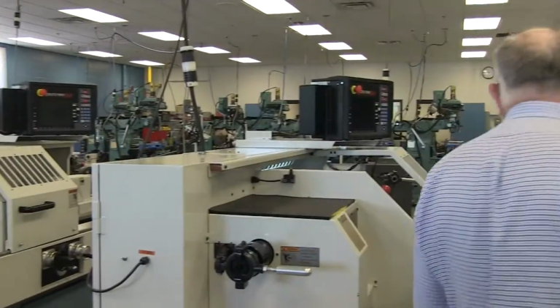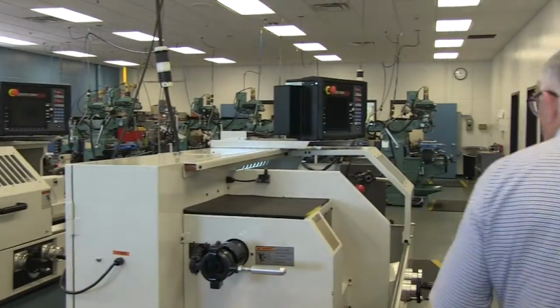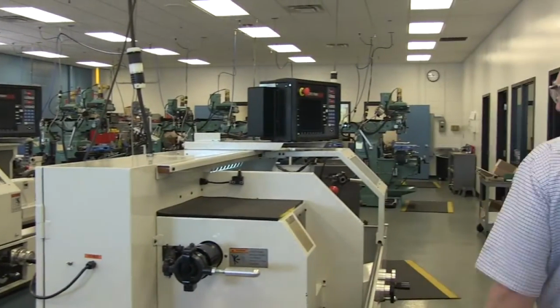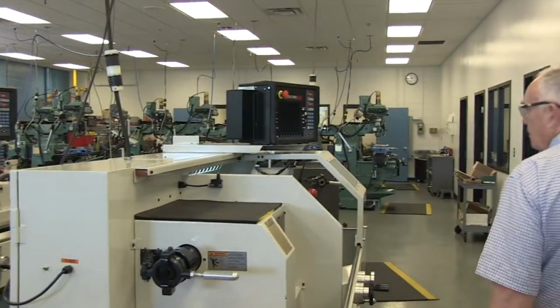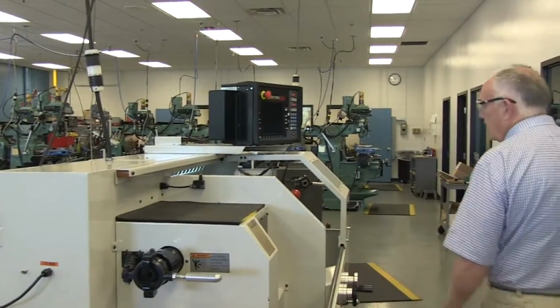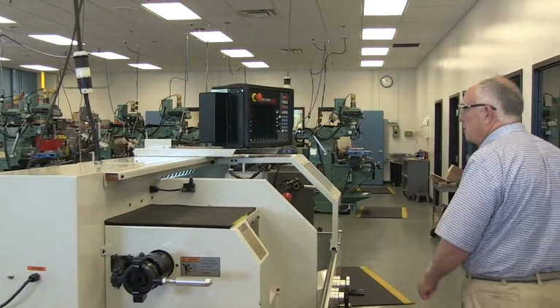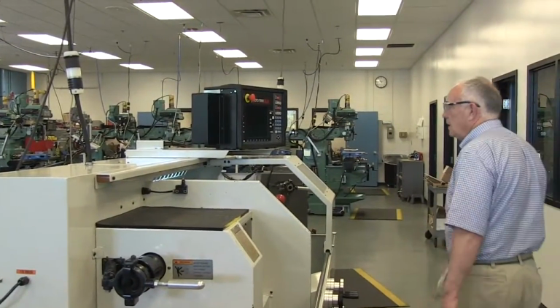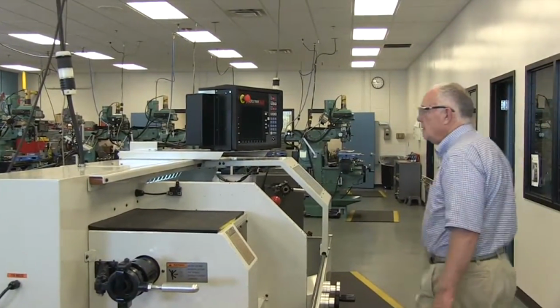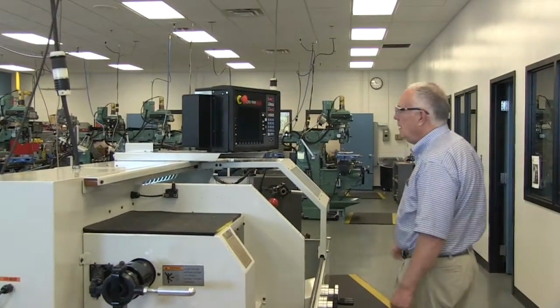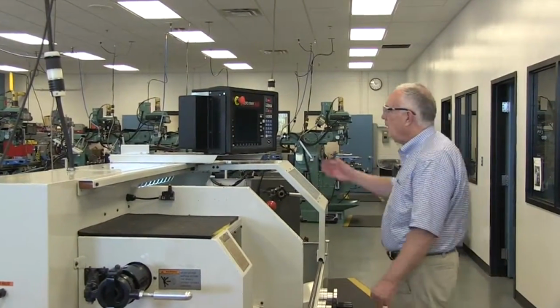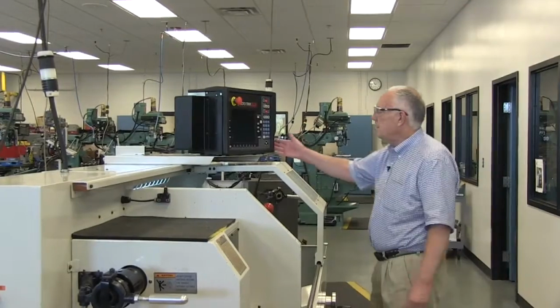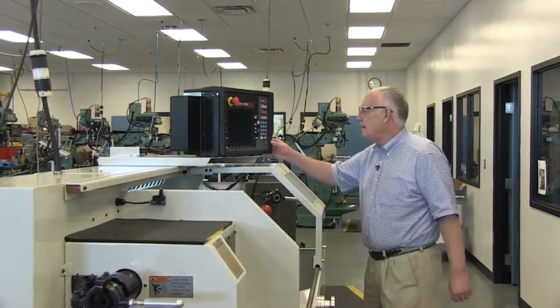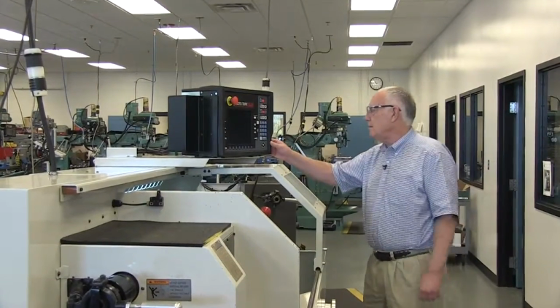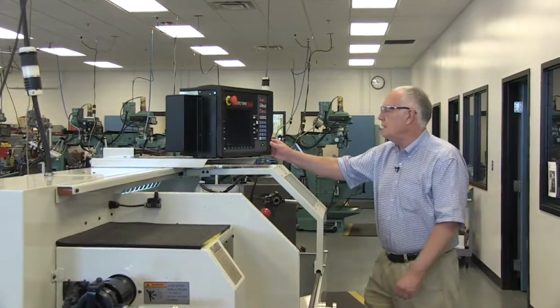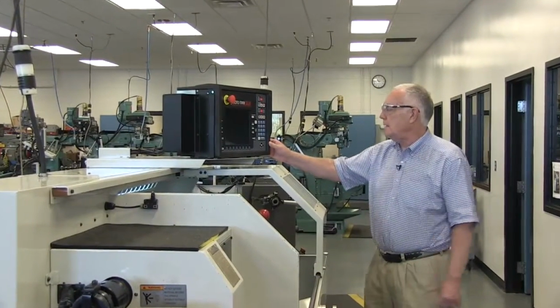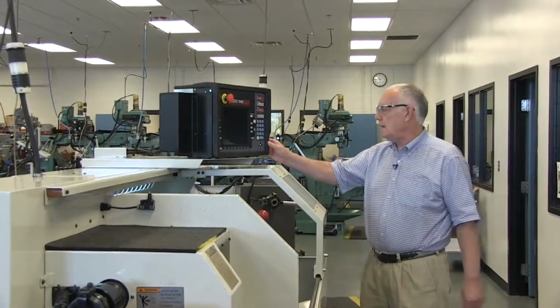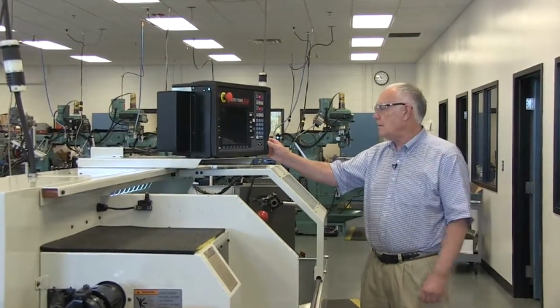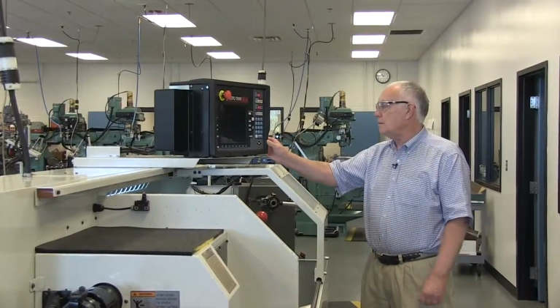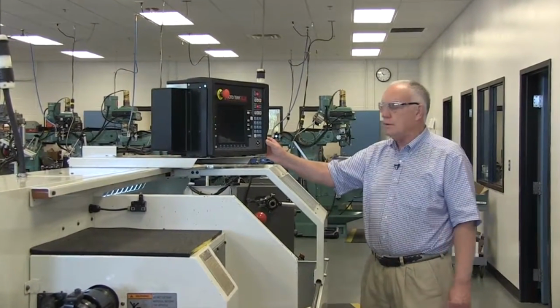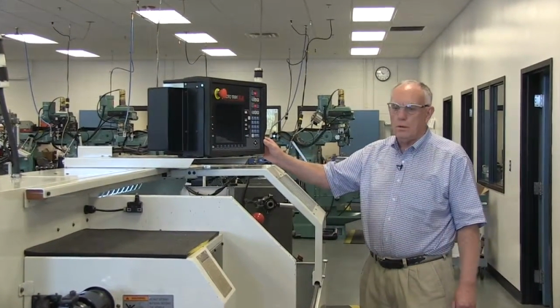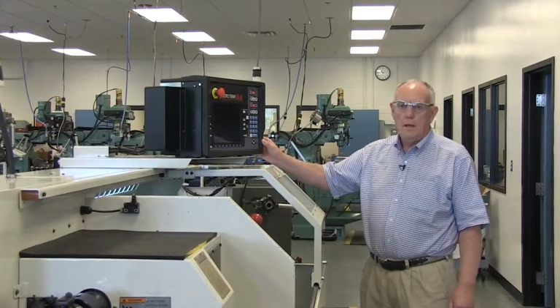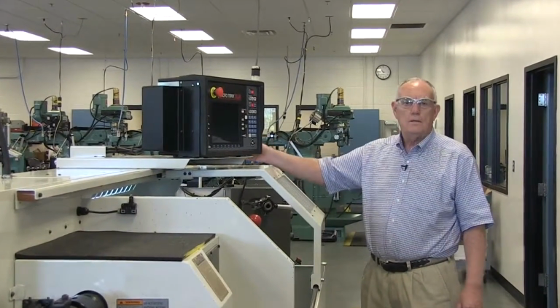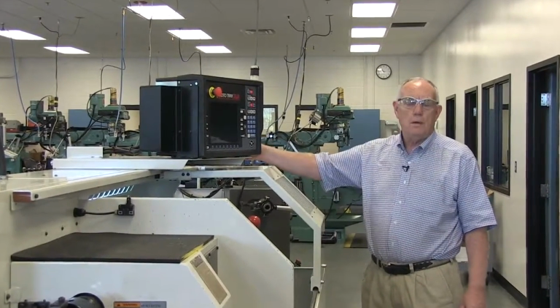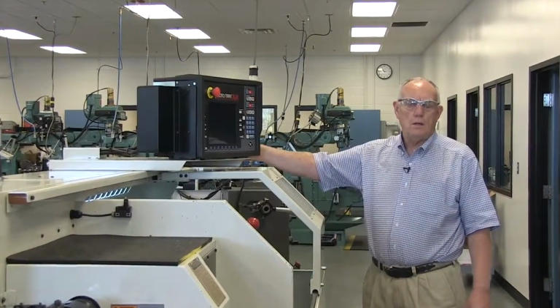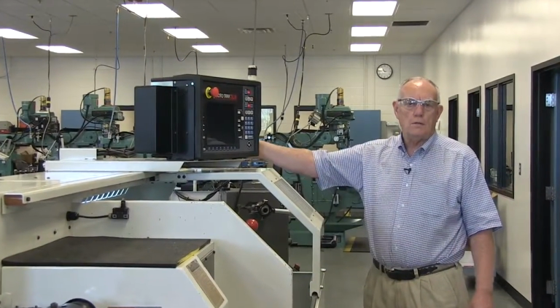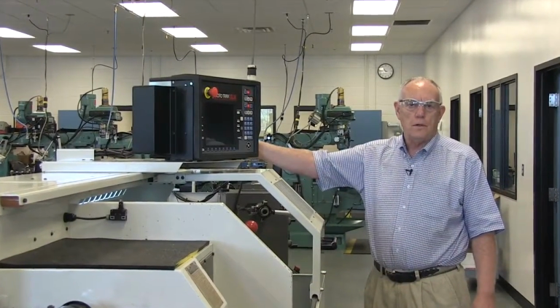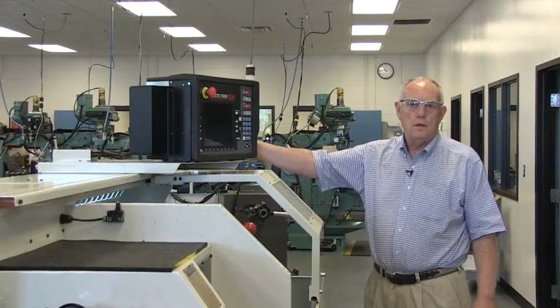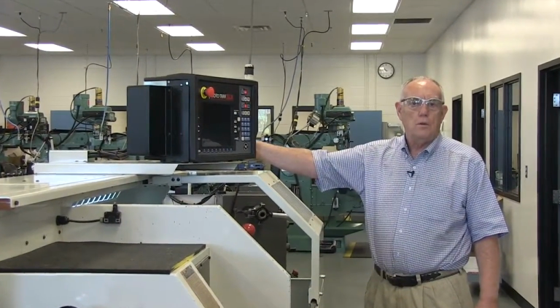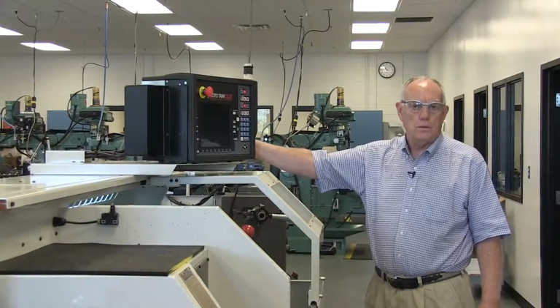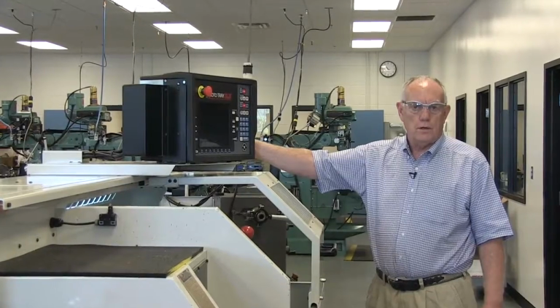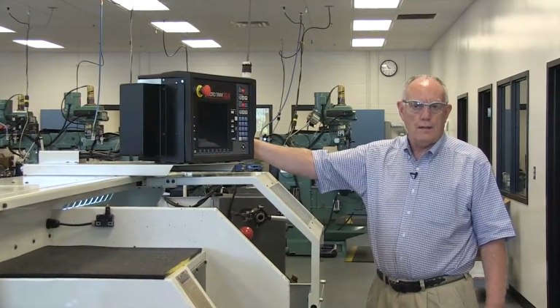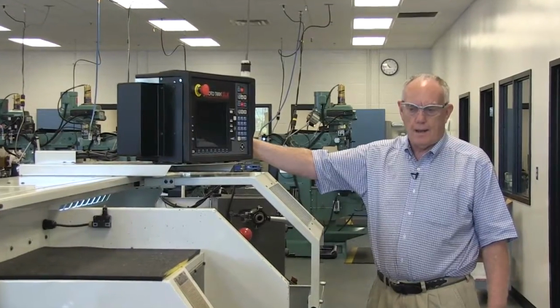You come around to the front of the machine and on the side of the actual control is a small toggle switch, which we'll turn on now.